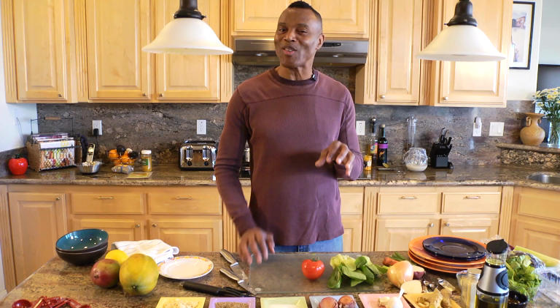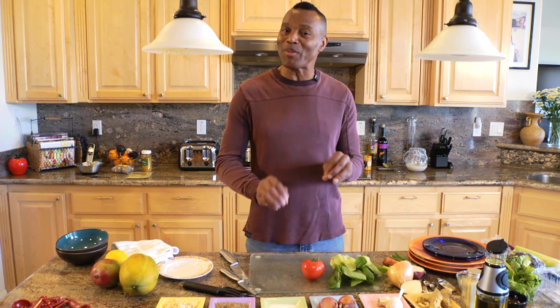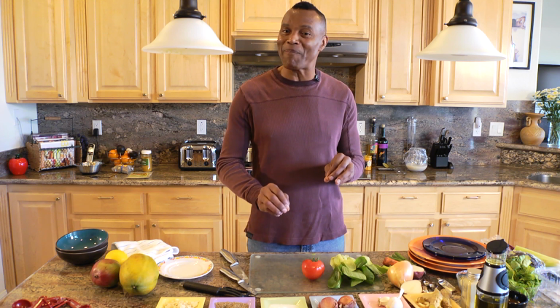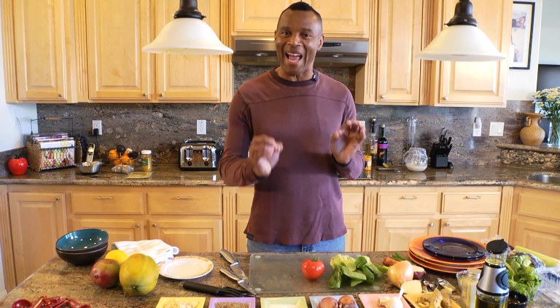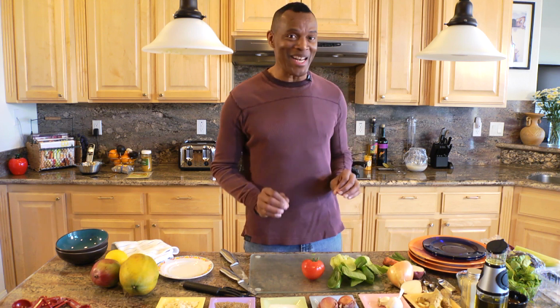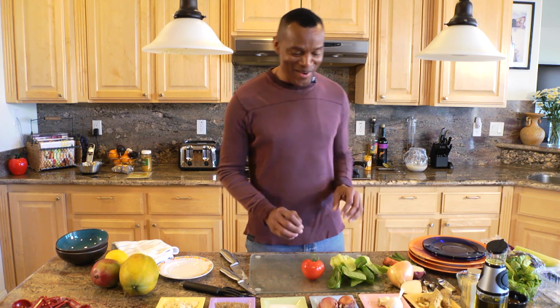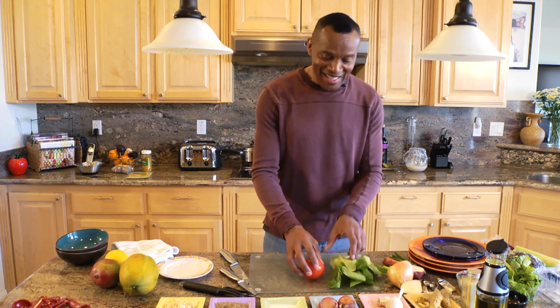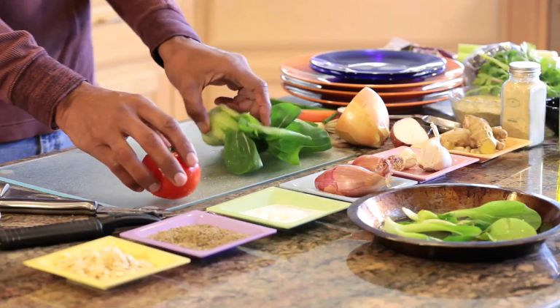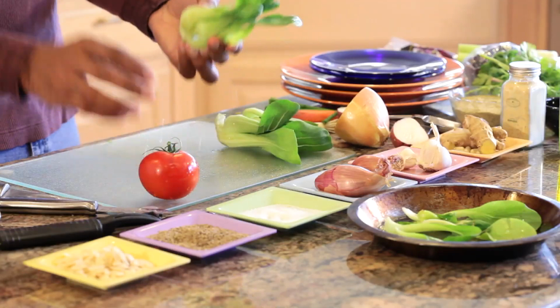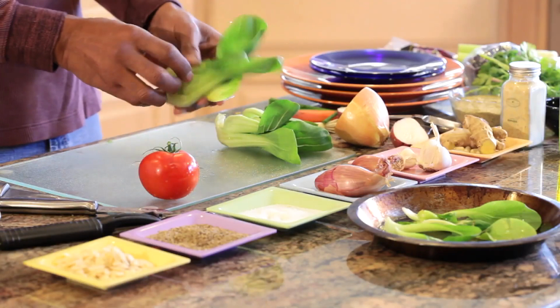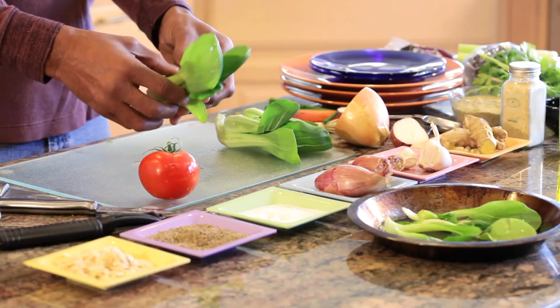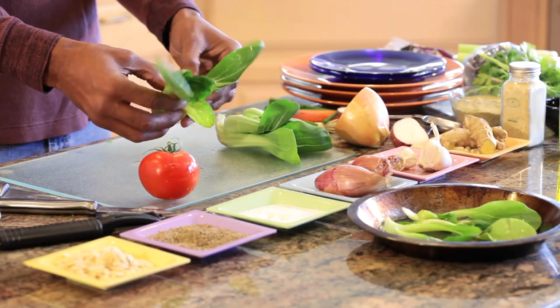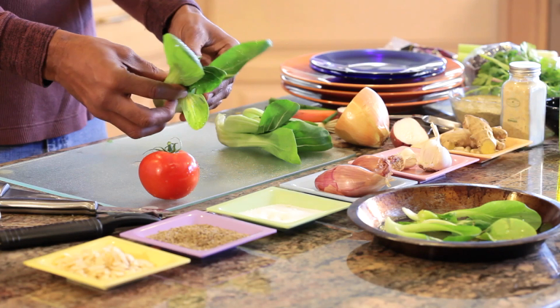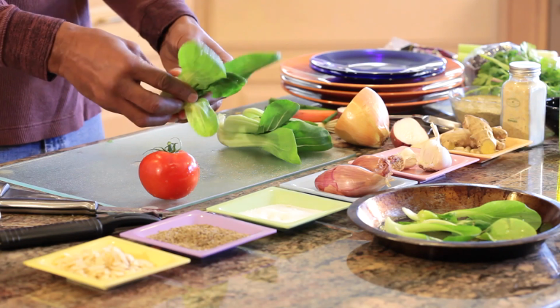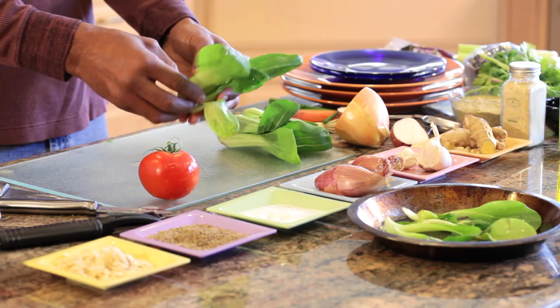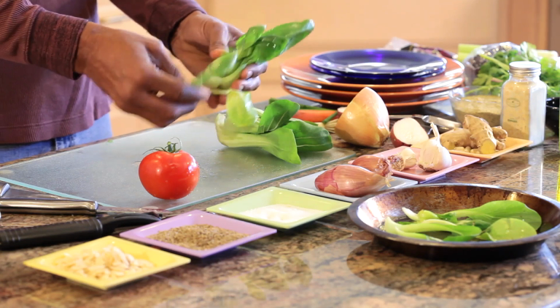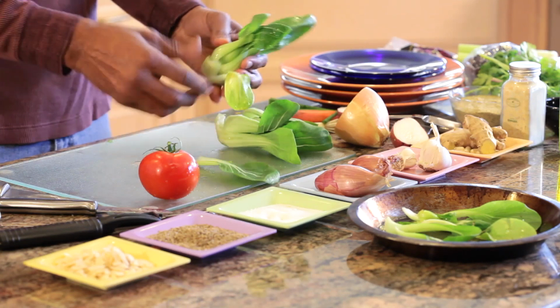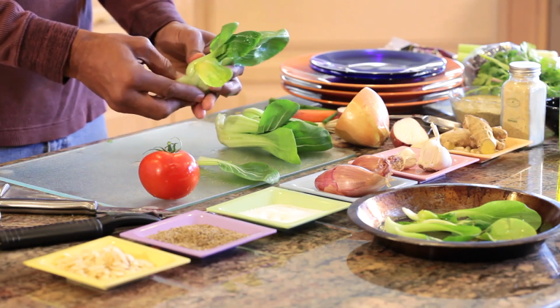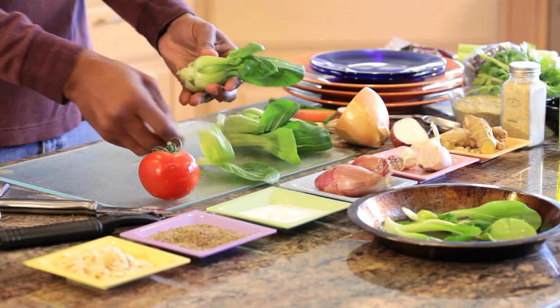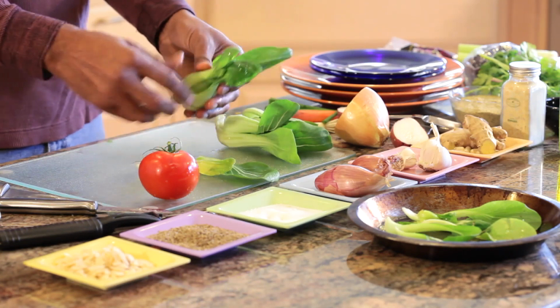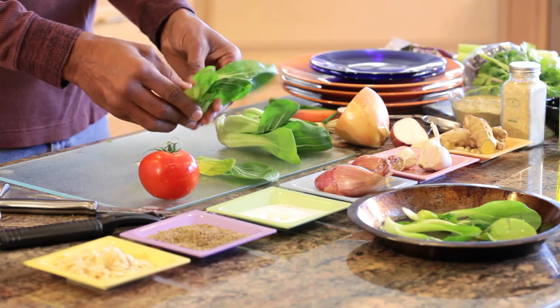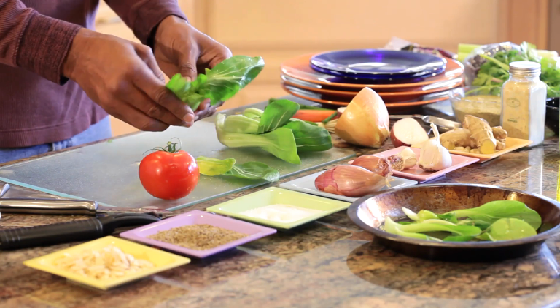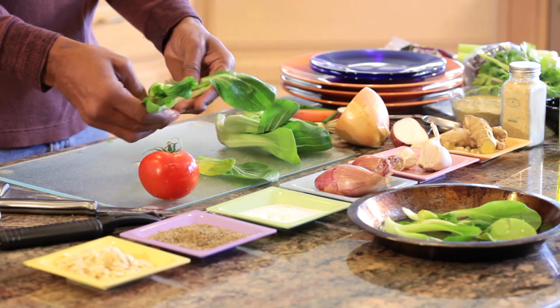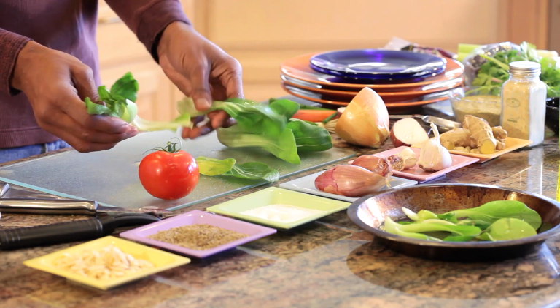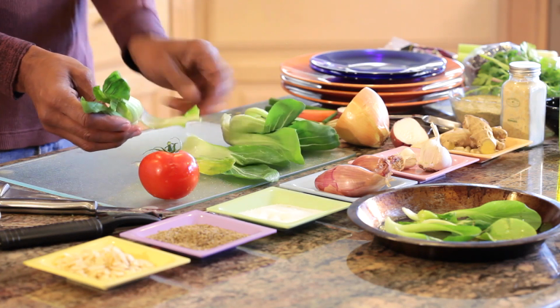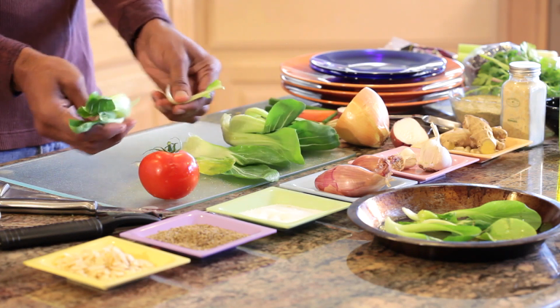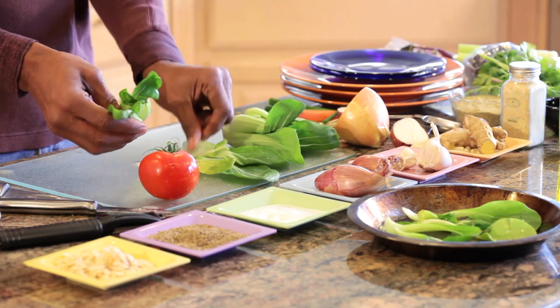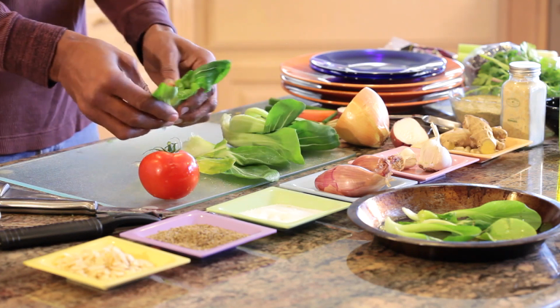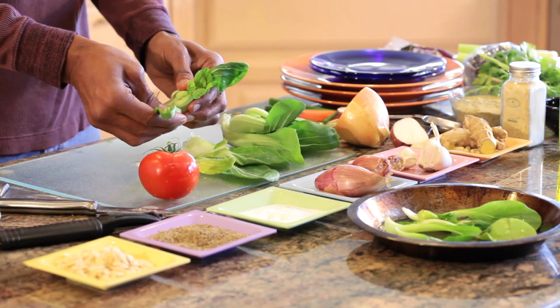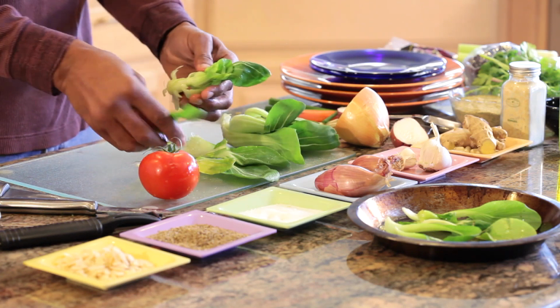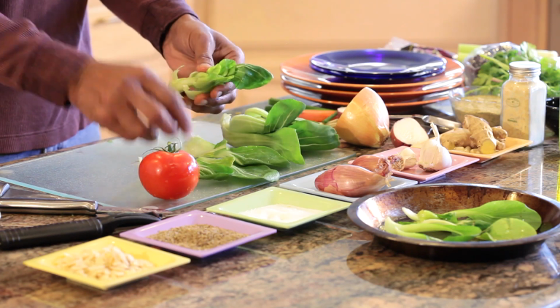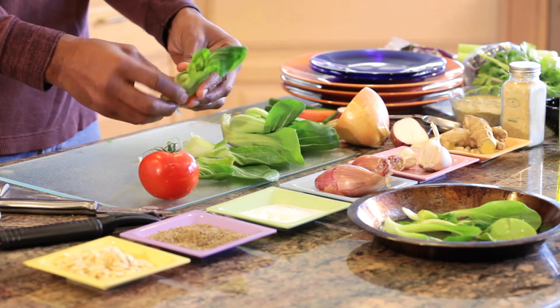So a little dip — ready? Simply just take your bok choy, and this is baby bok choy. All you do is take the leaf and separate it. It's a very high water content vegetable.